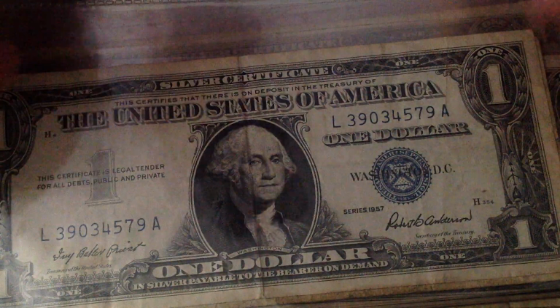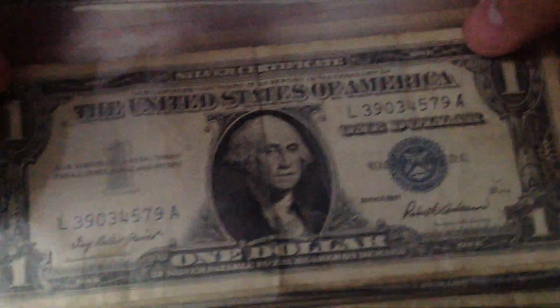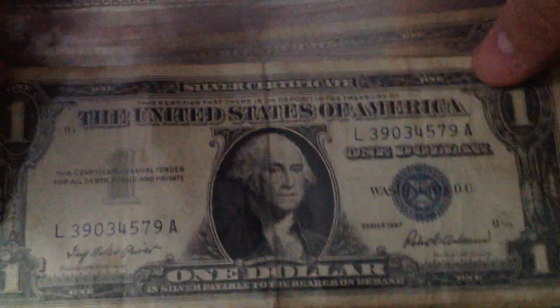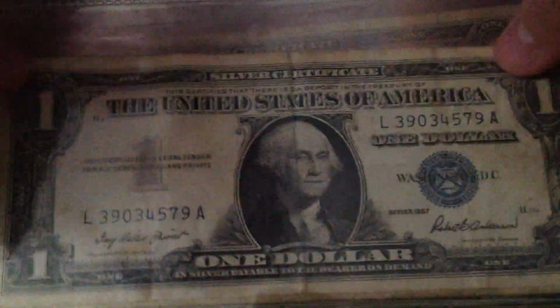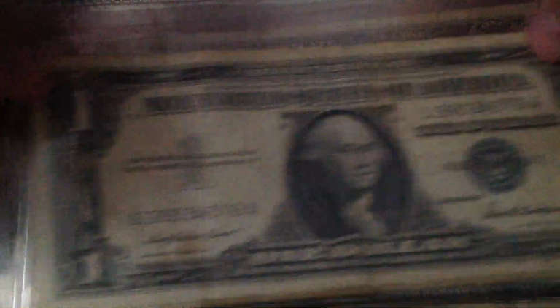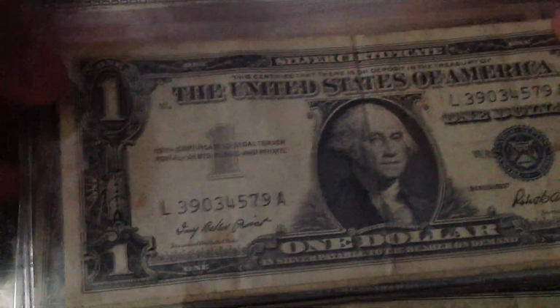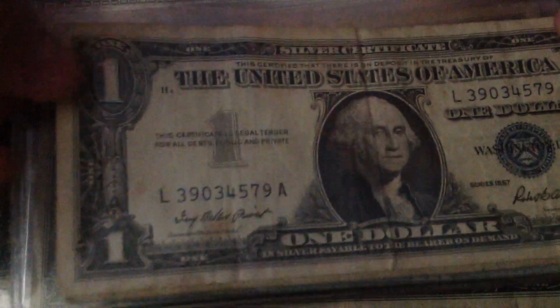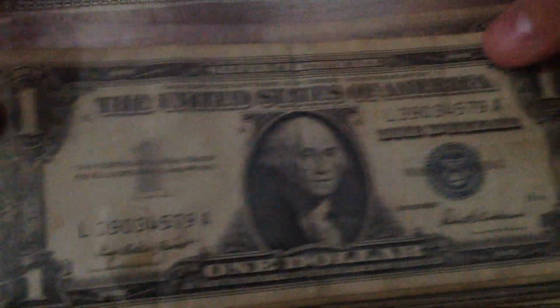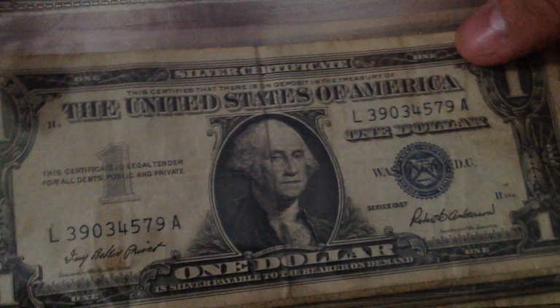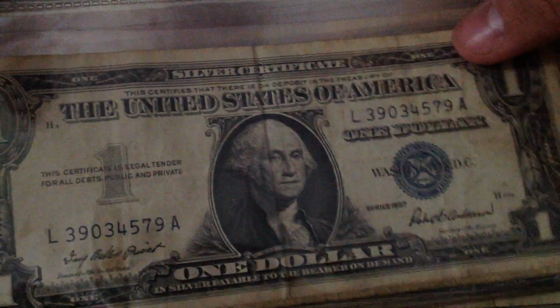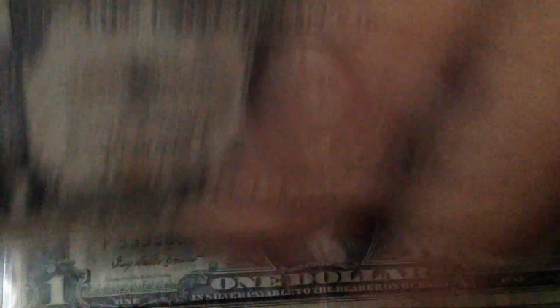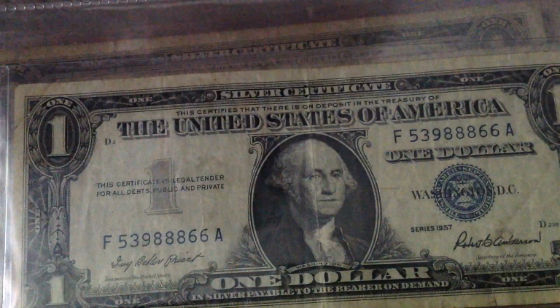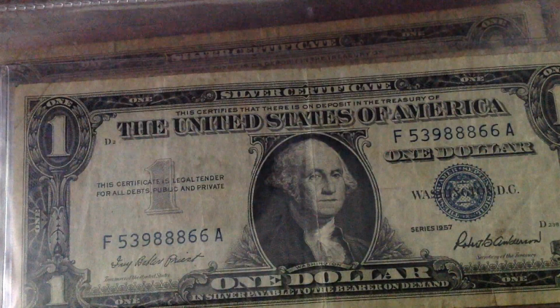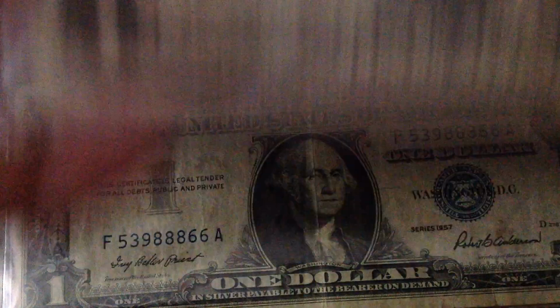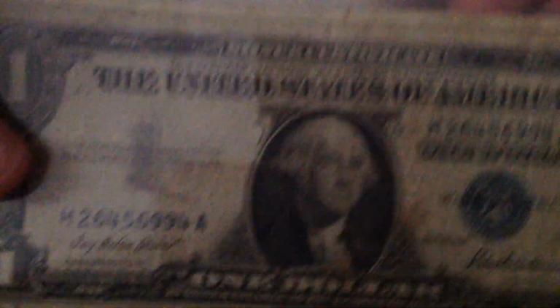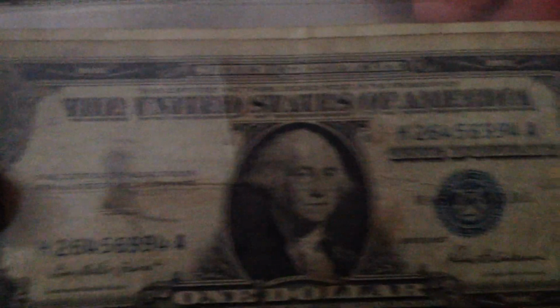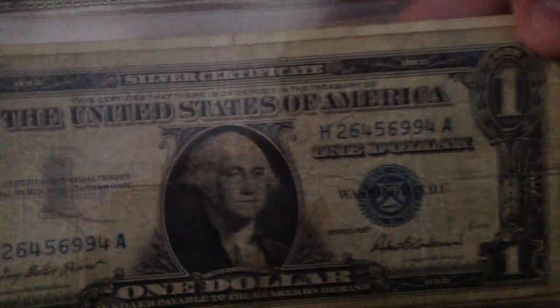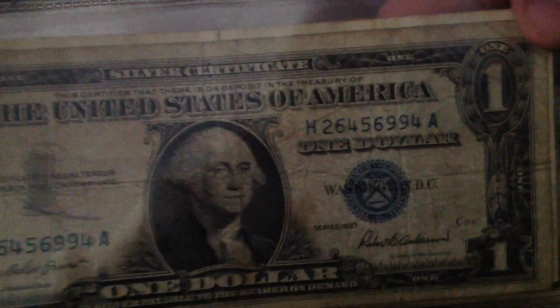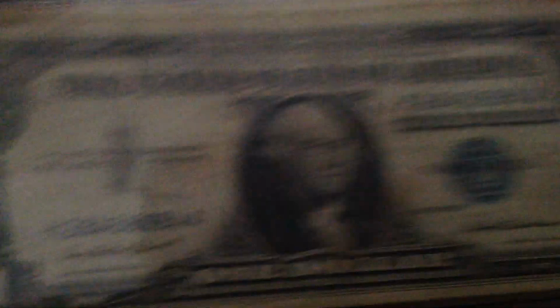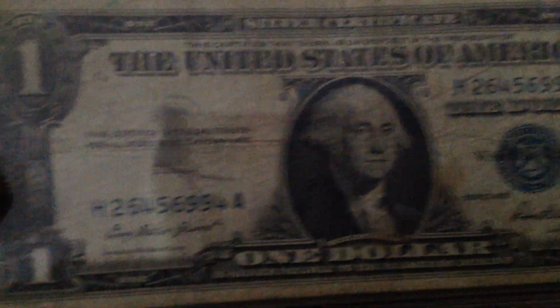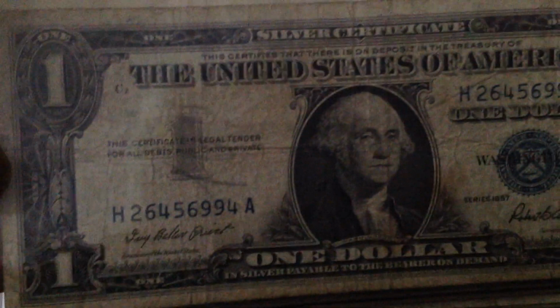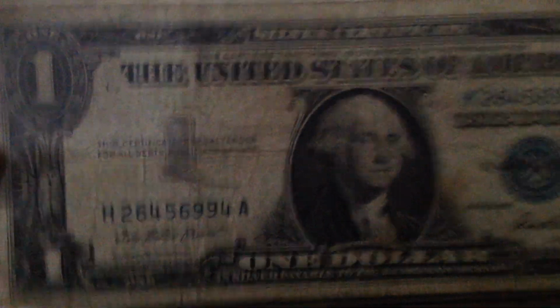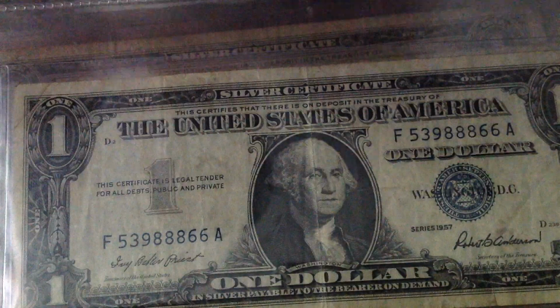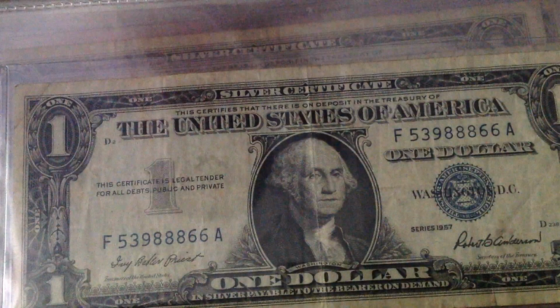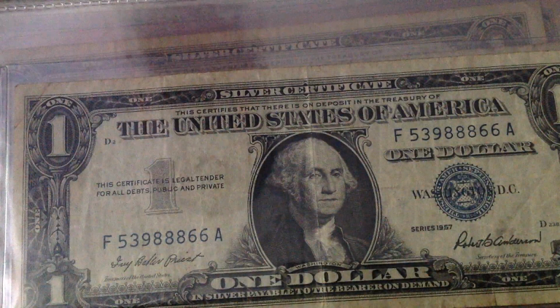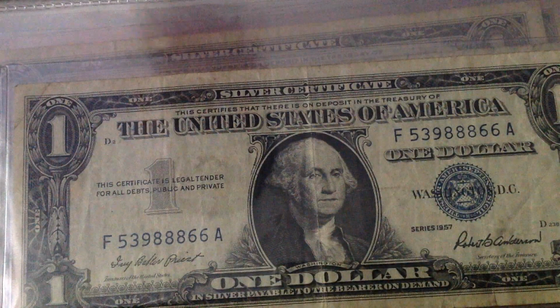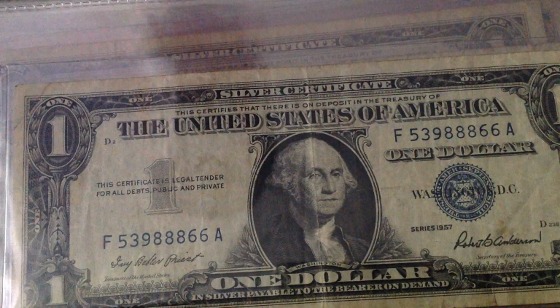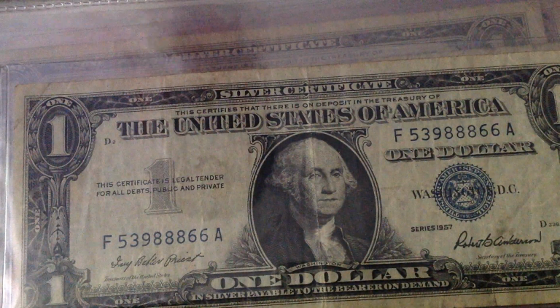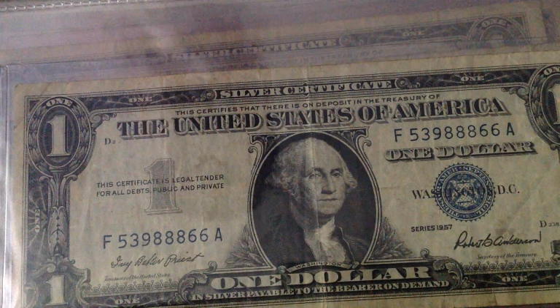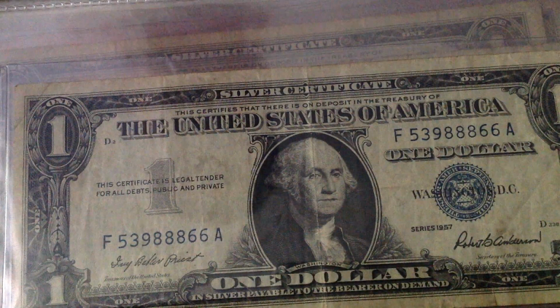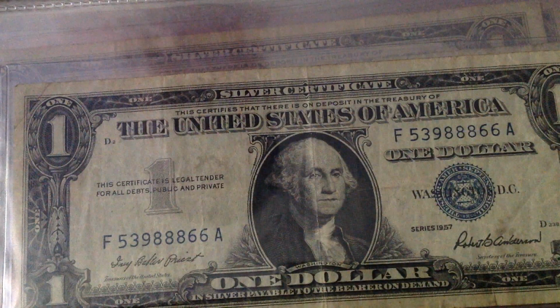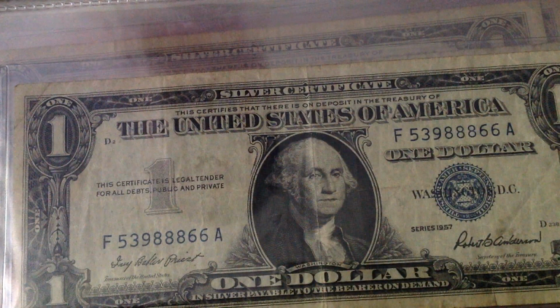I have a bunch of 1957s, so I put two of them in the same slot, as you guys may have noticed in some of these.